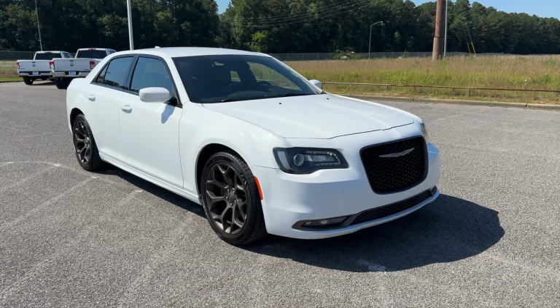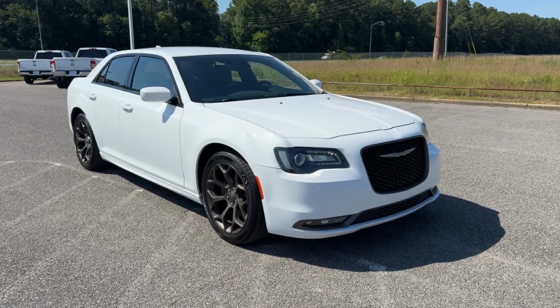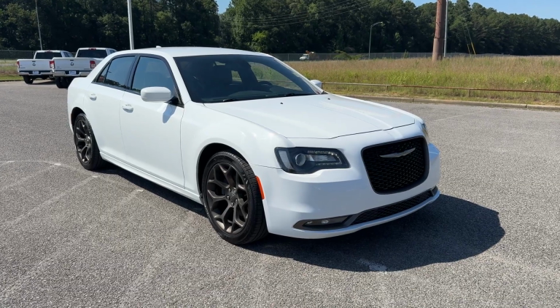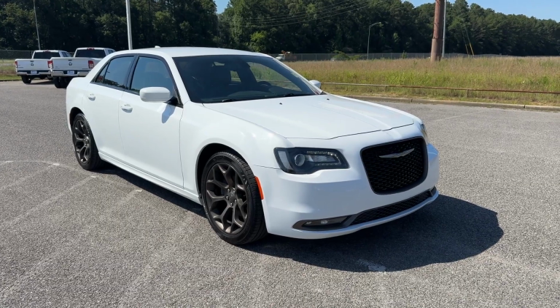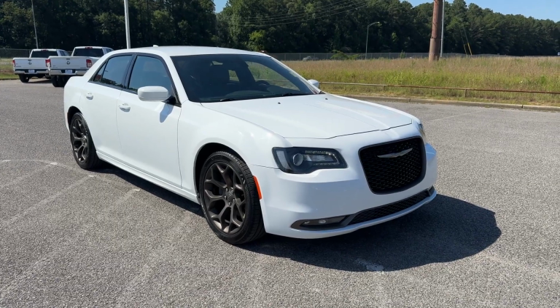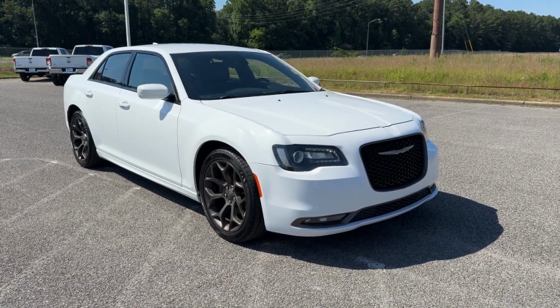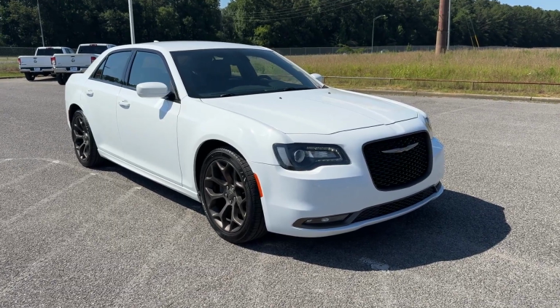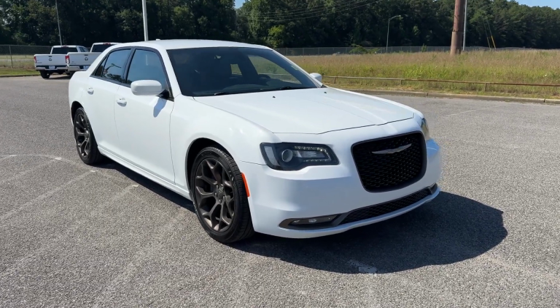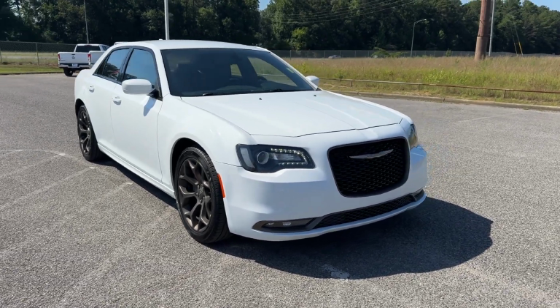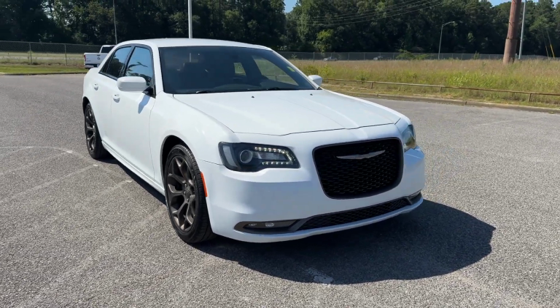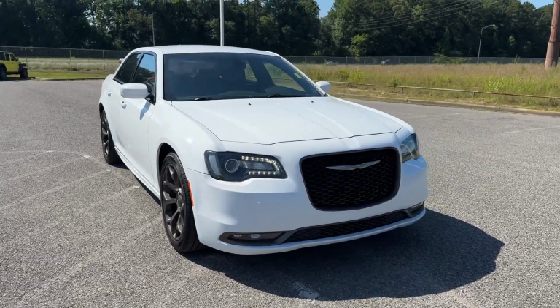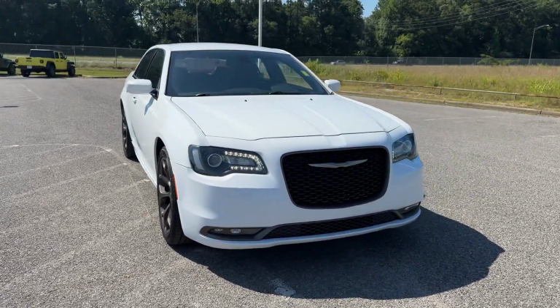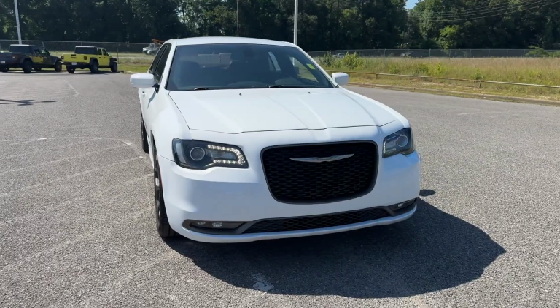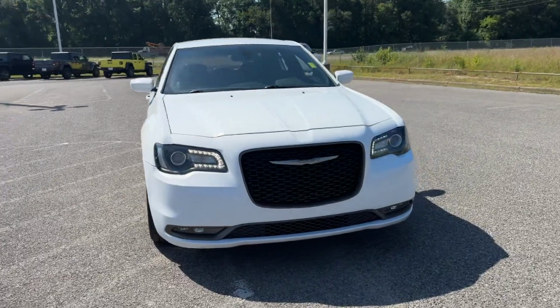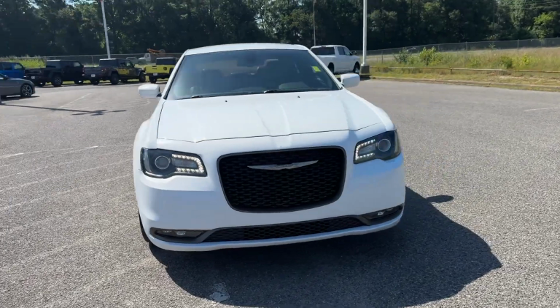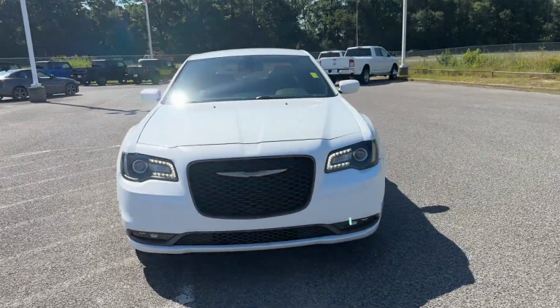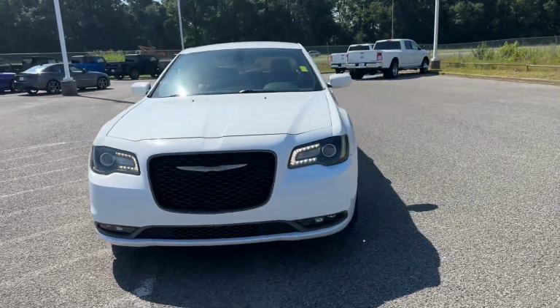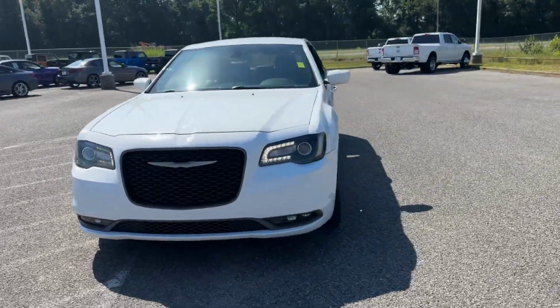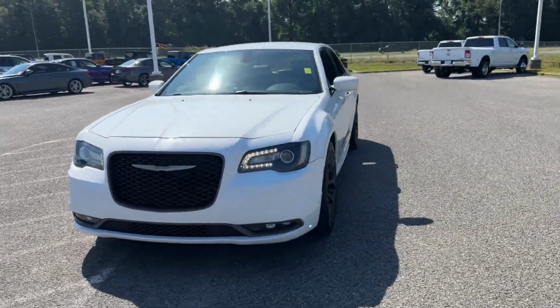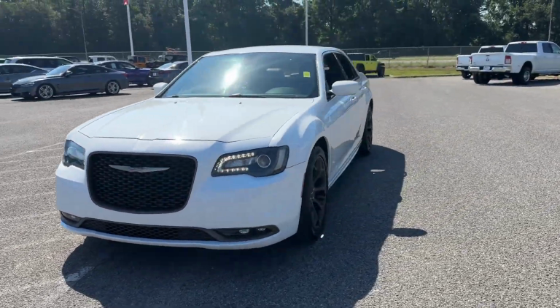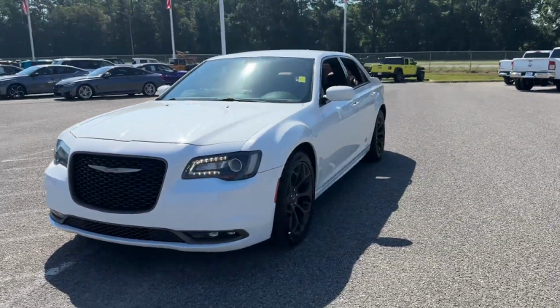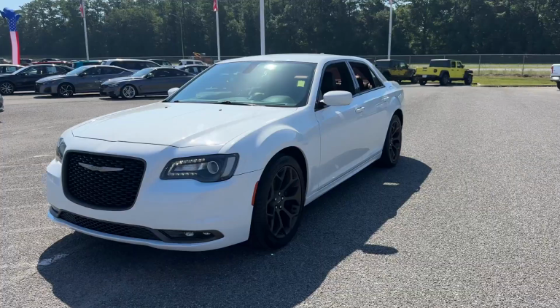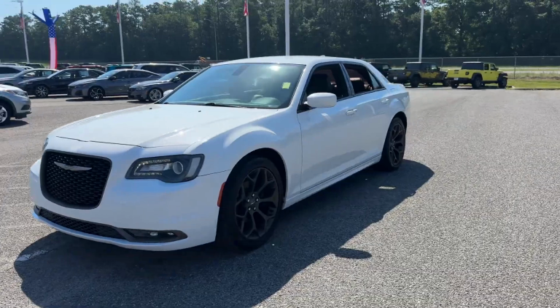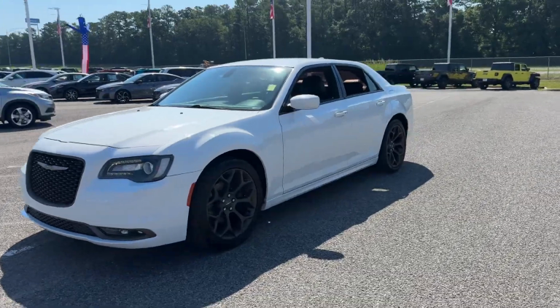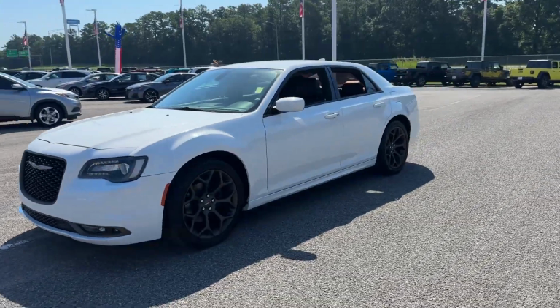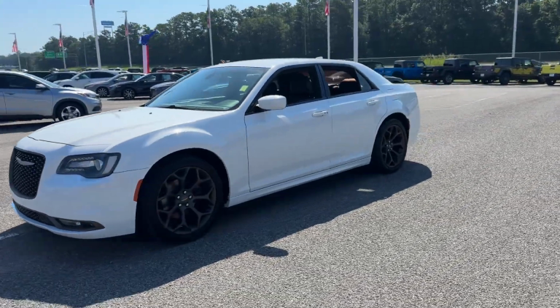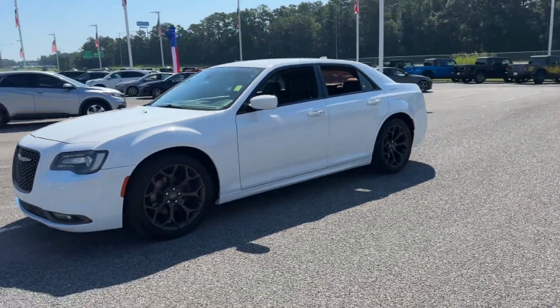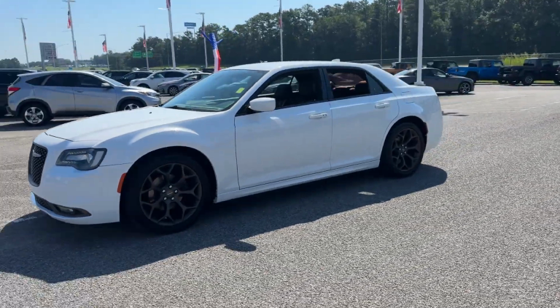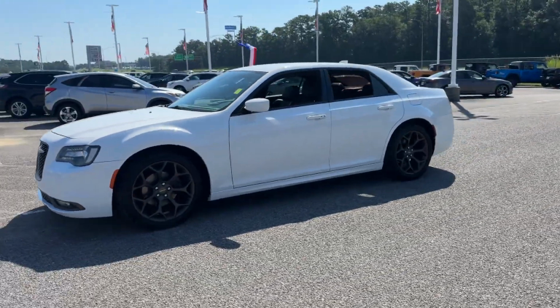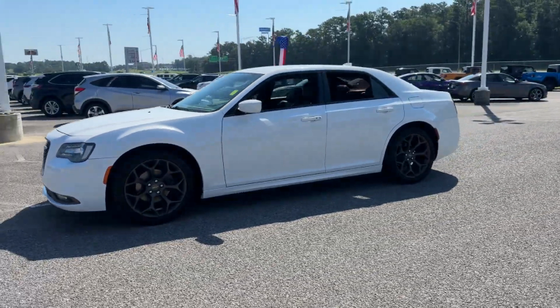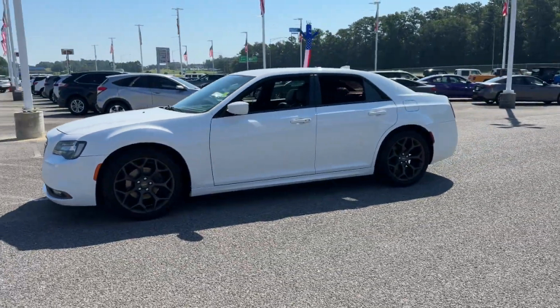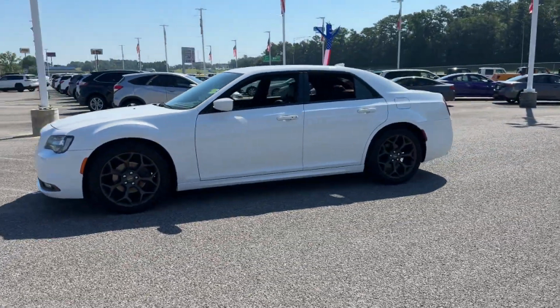2019 Chrysler 300. This sedan combines safety and comfort with style and performance. It's equipped with many extra conveniences right at your fingertips.